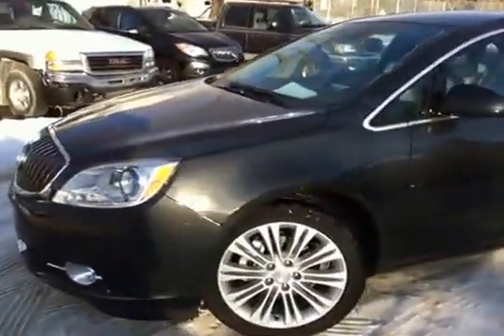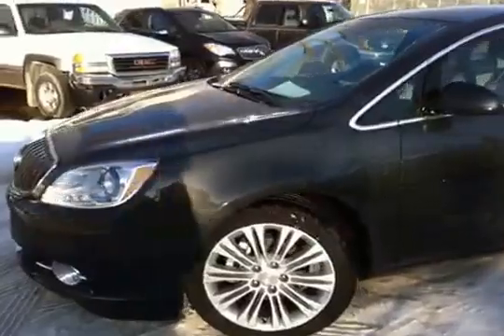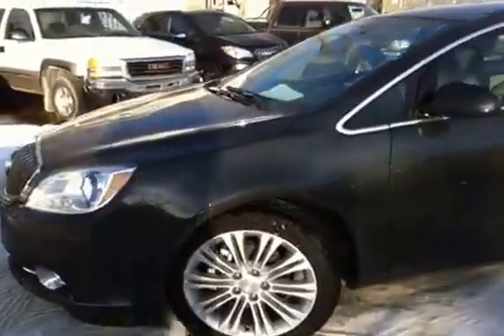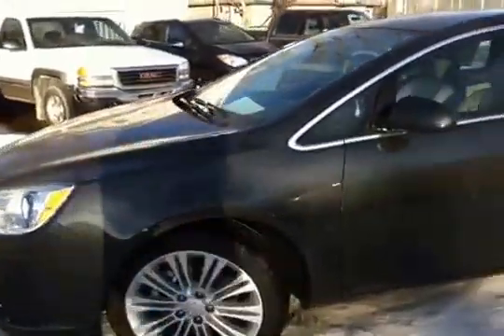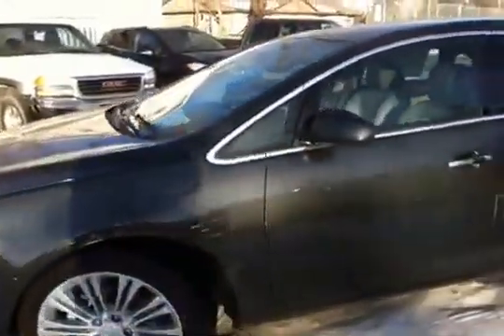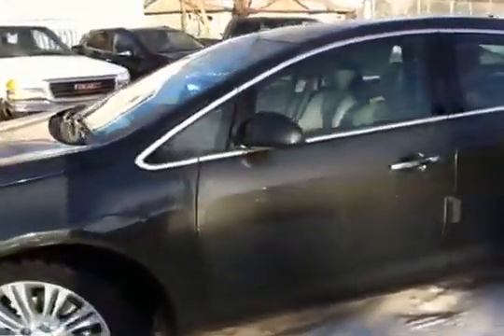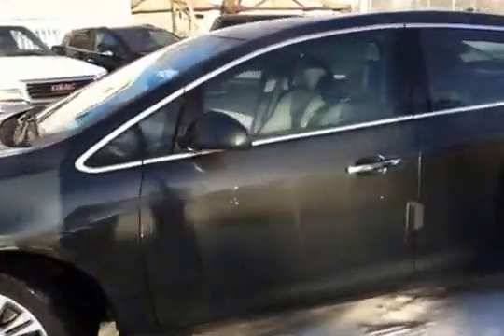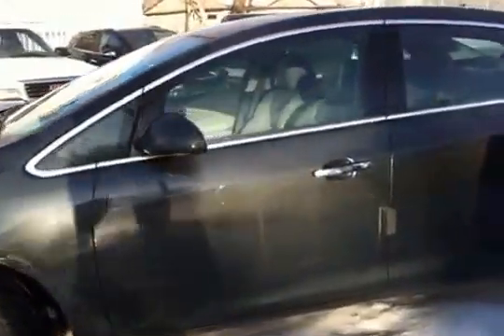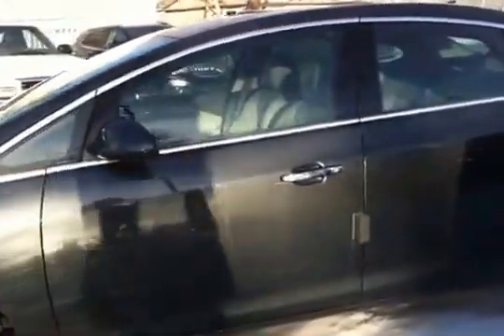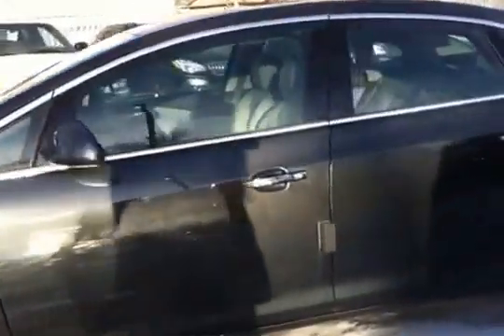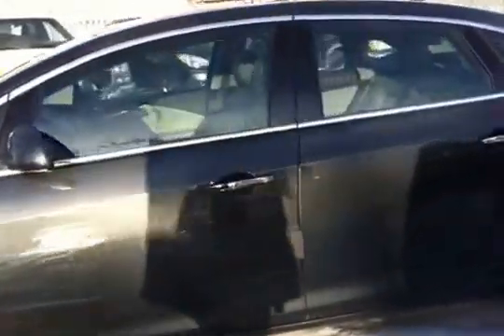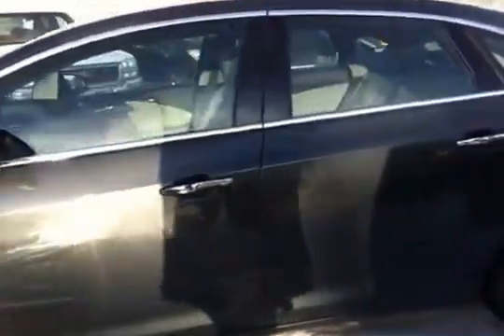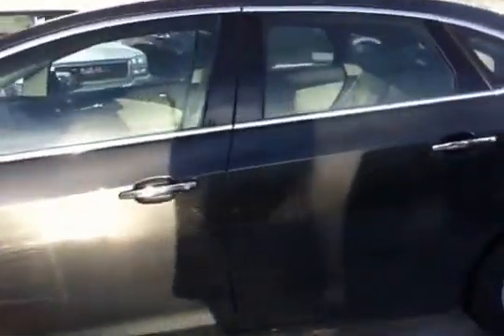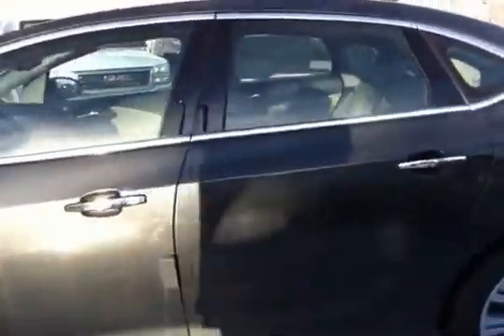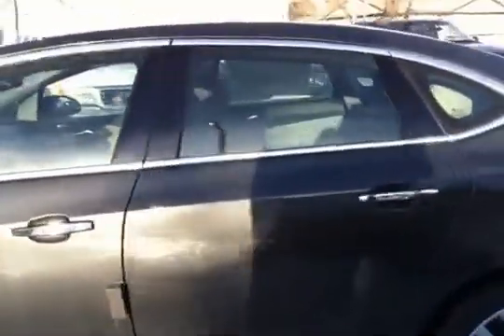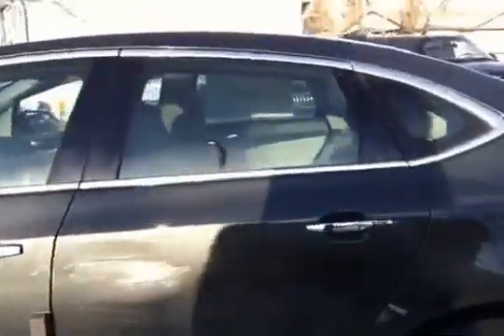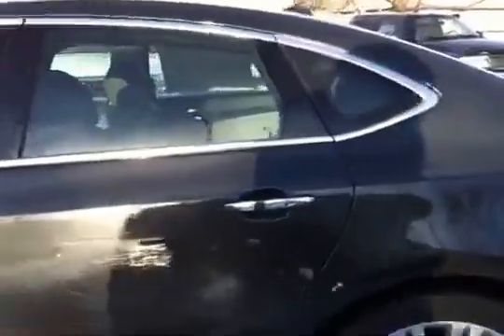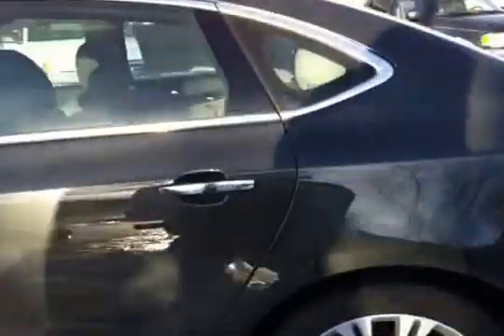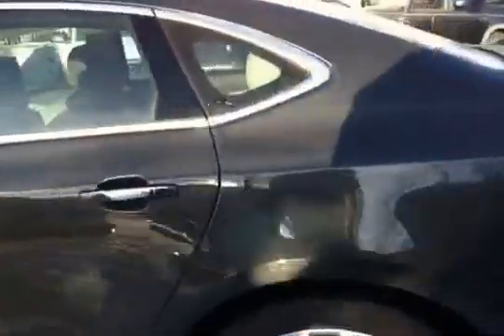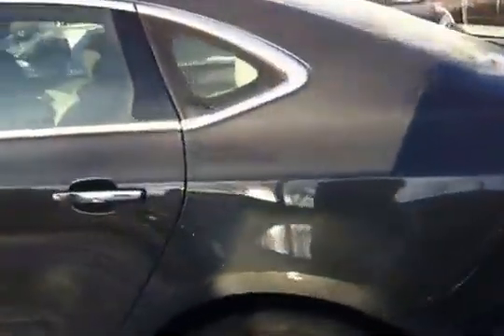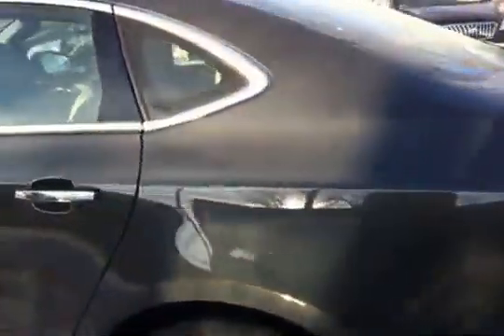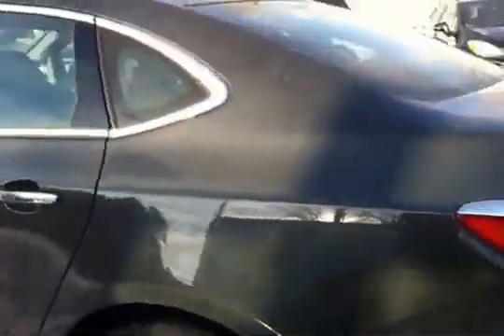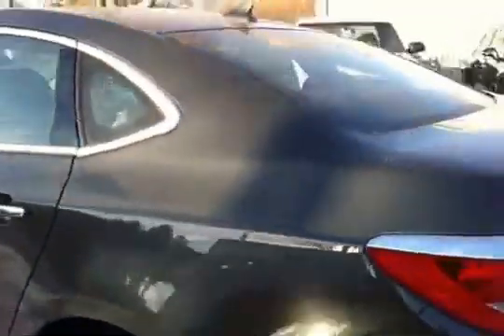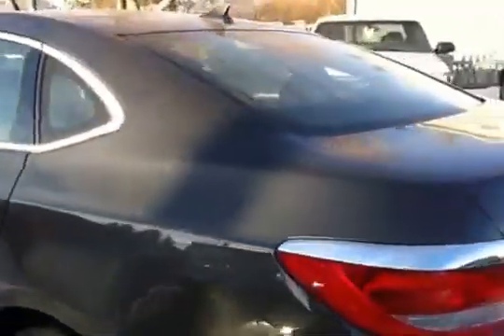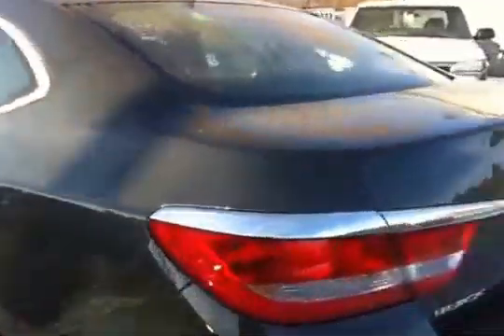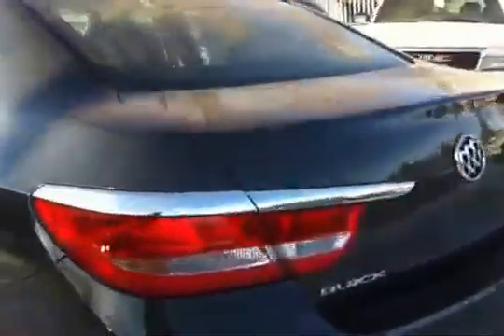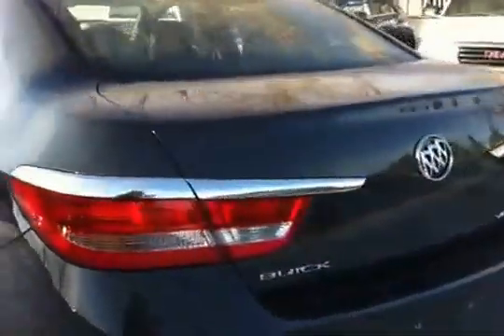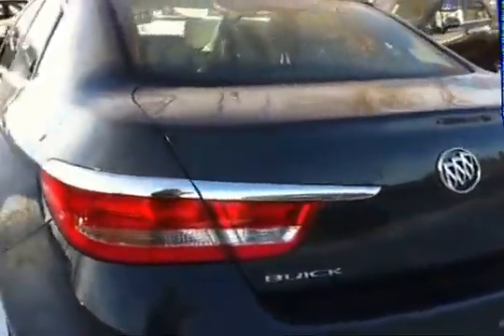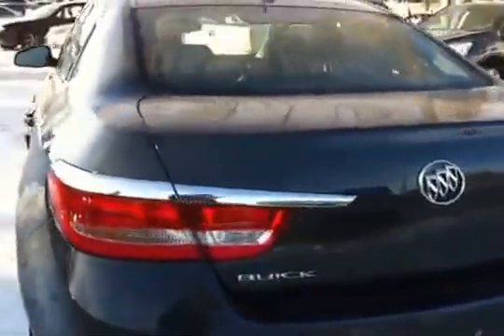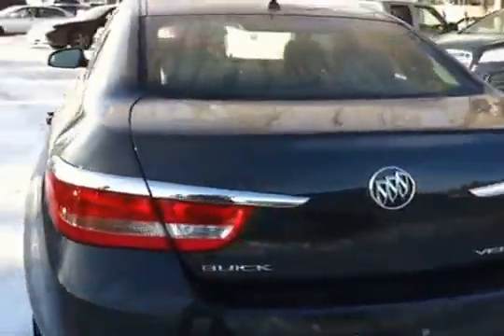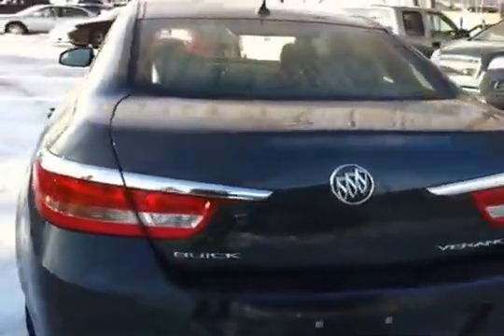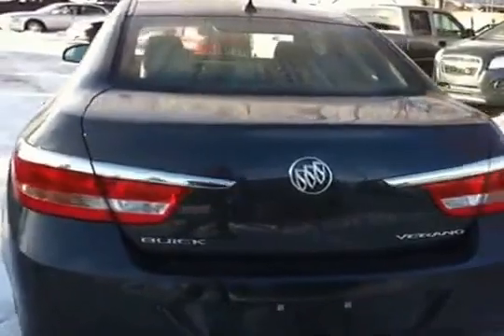Here's a view of the driver's side. This is a 2.4L front wheel drive 4-door sedan, a little smoky grey.